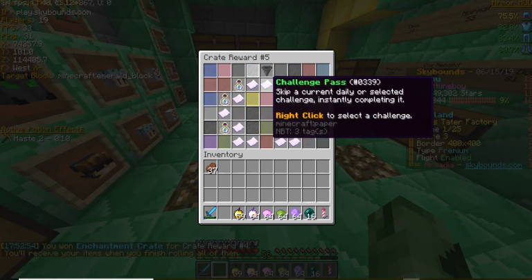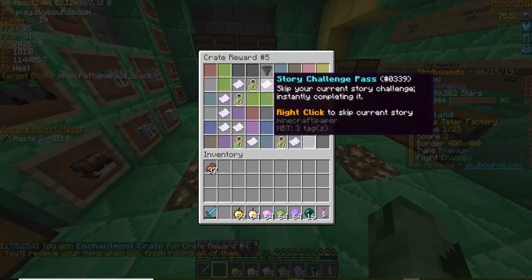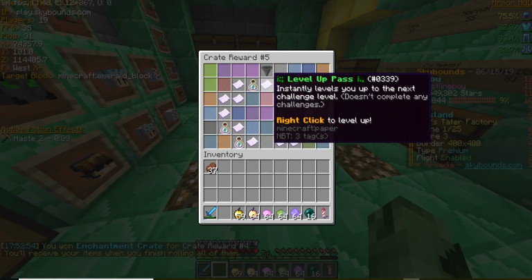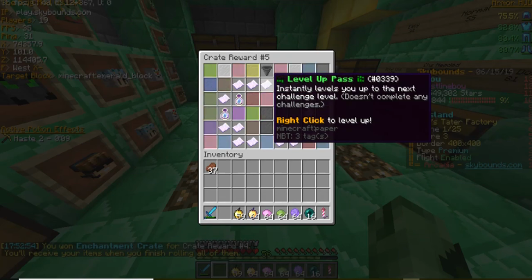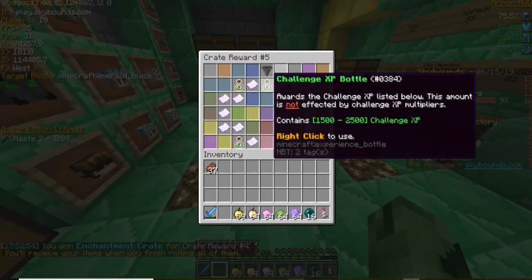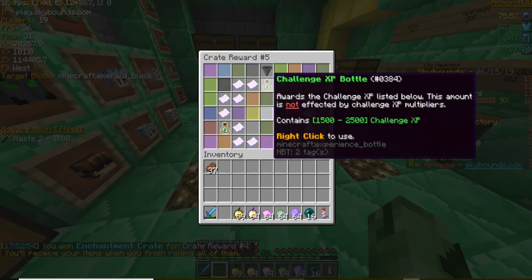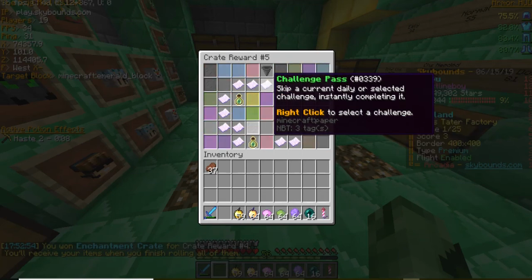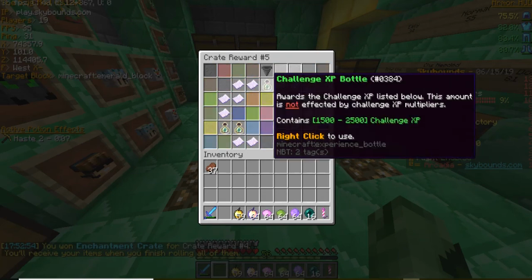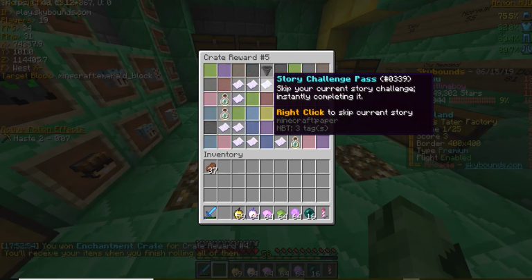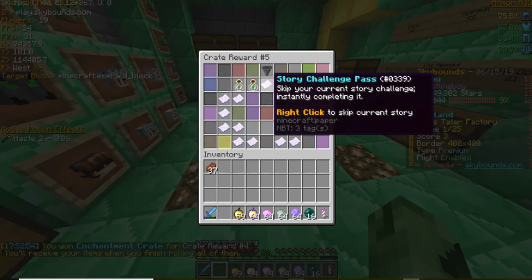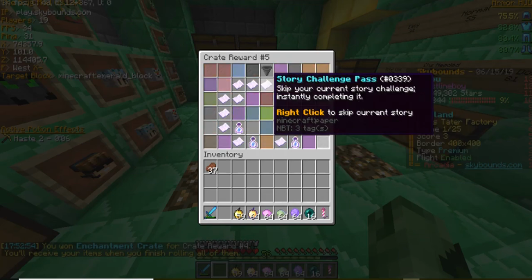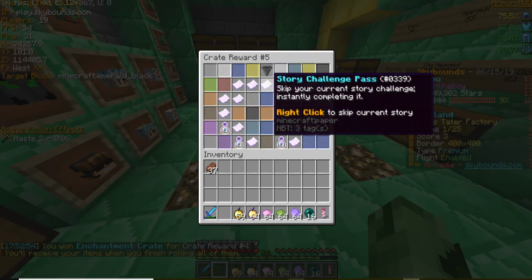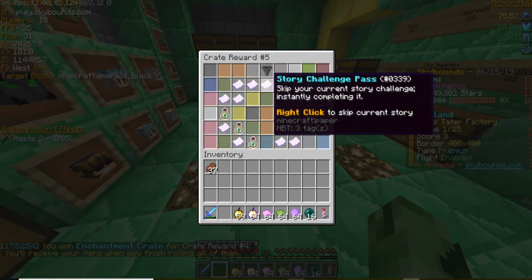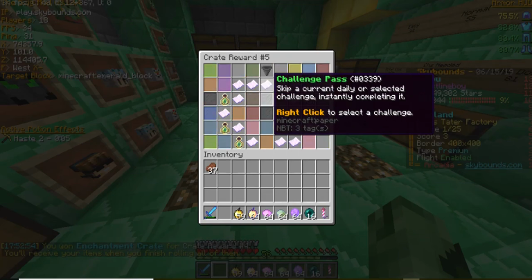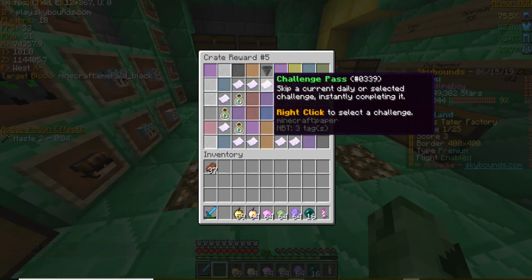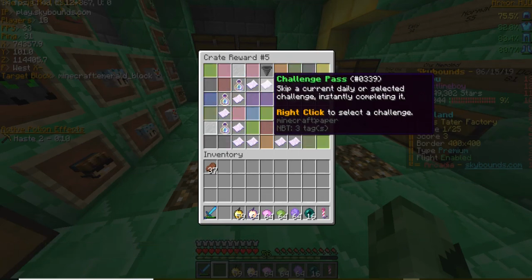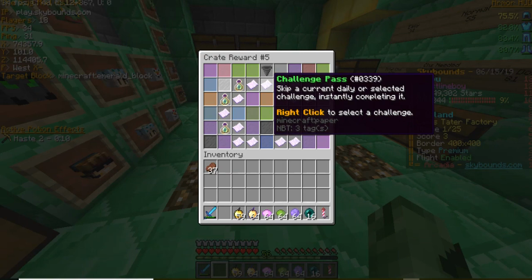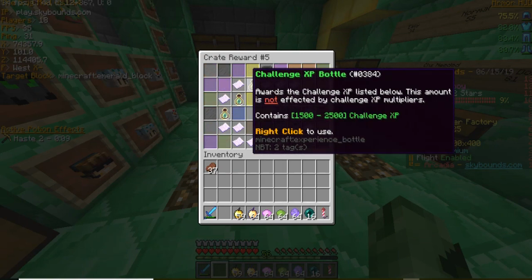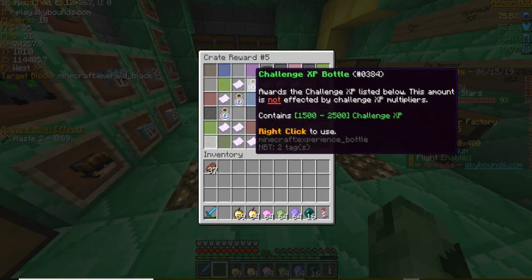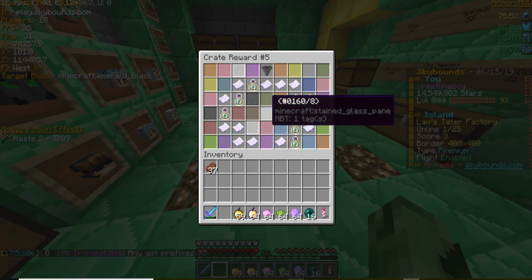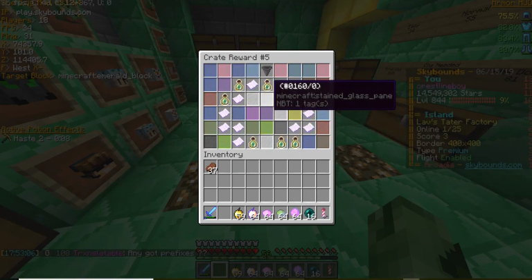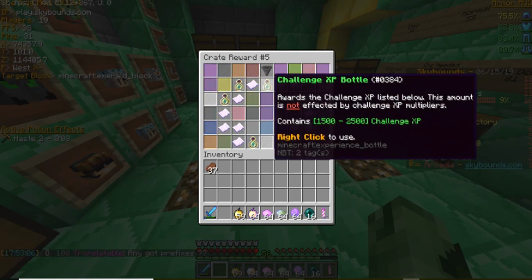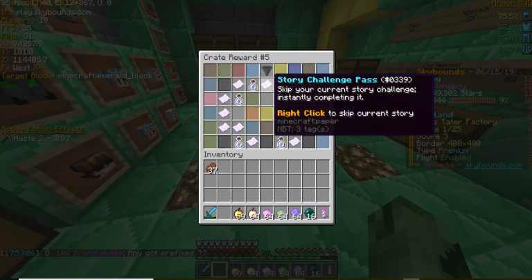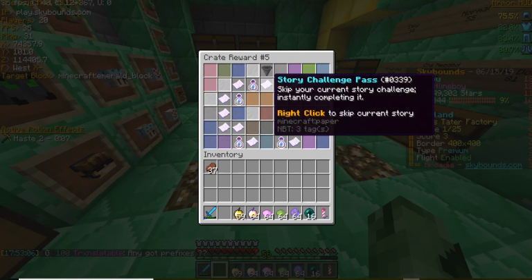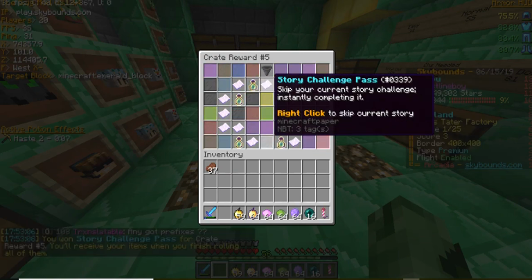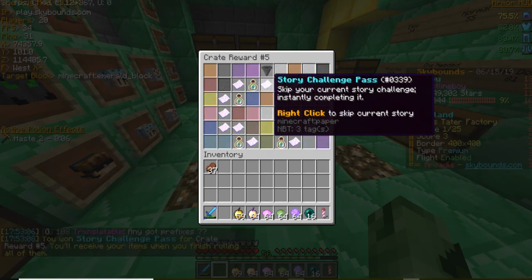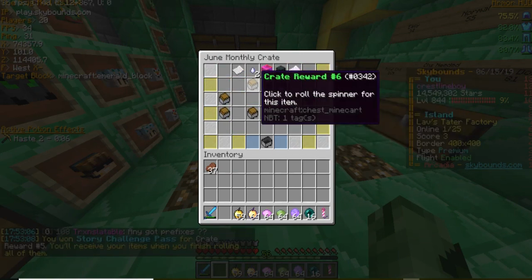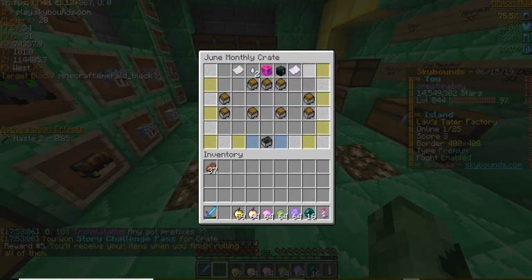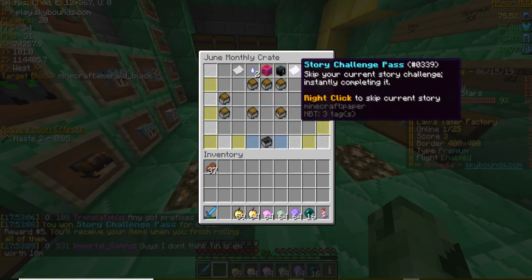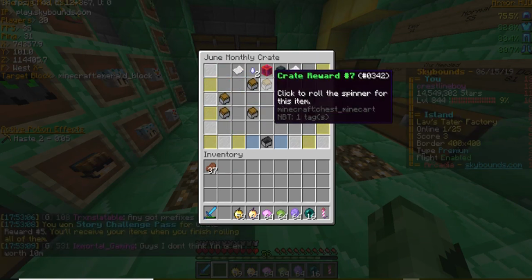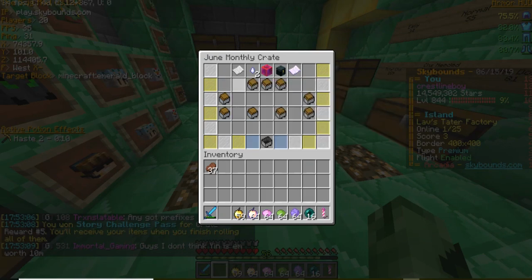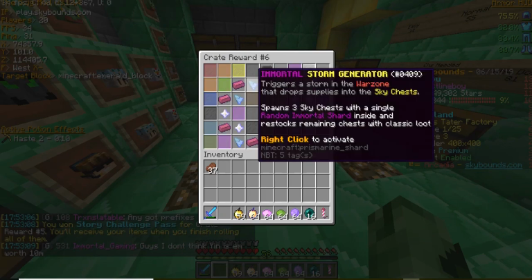This one is just challenge XP, challenge passes, story challenge passes. Basically anything we get from here is gonna be really good. Challenge XP would be nice, but story challenge XP — I'll take it.